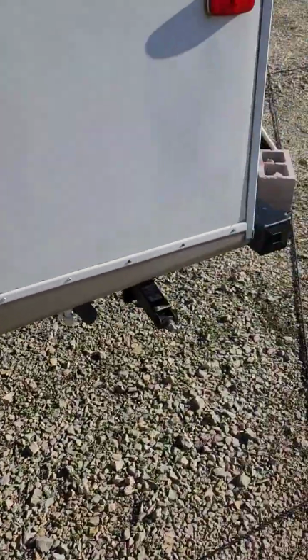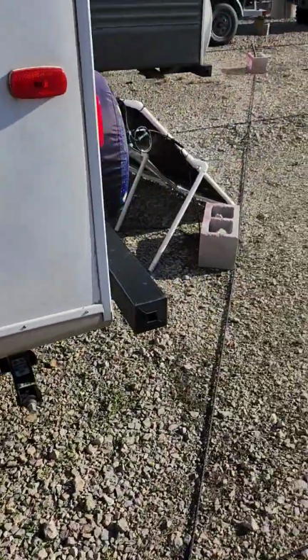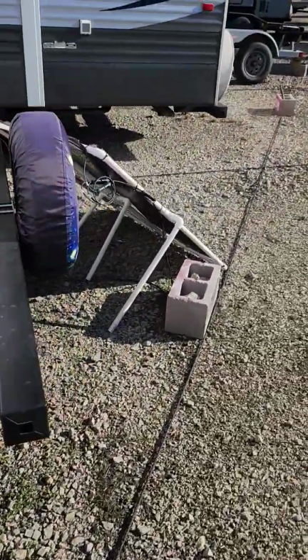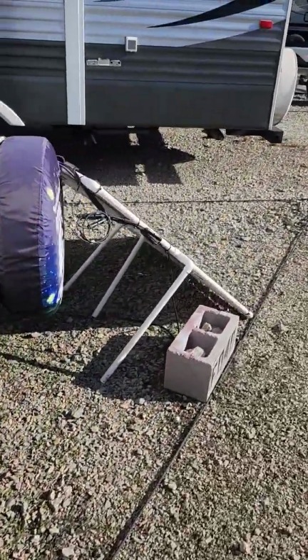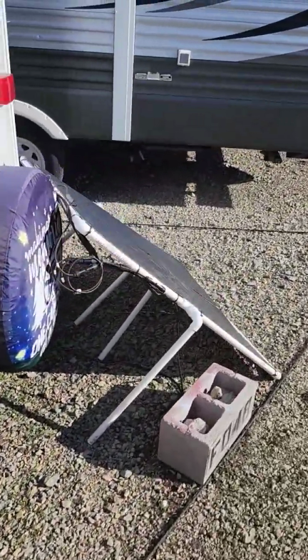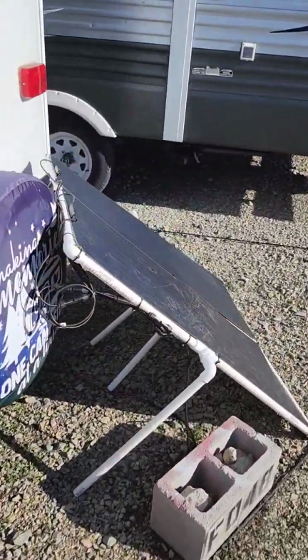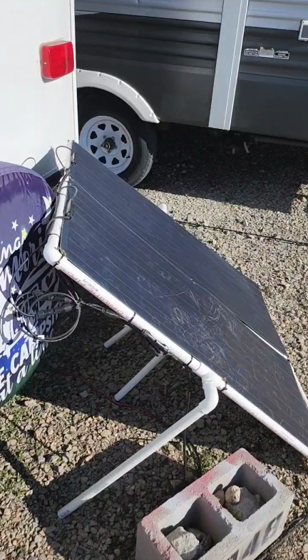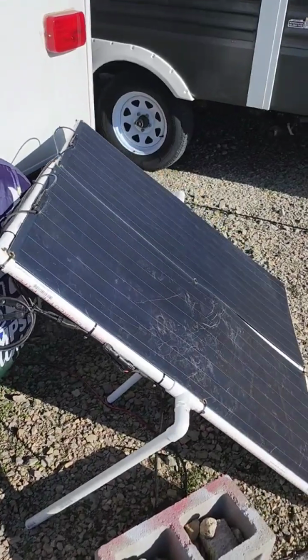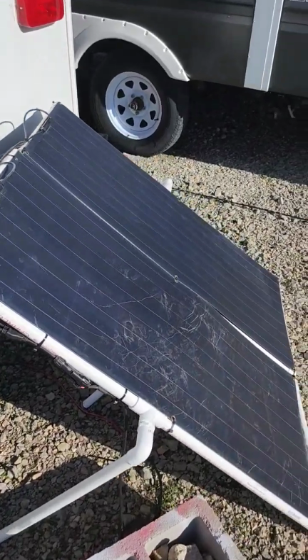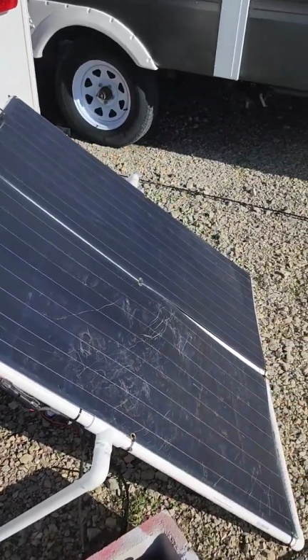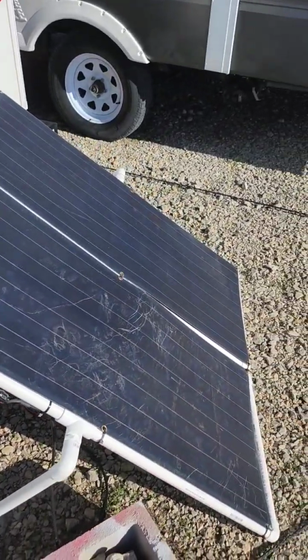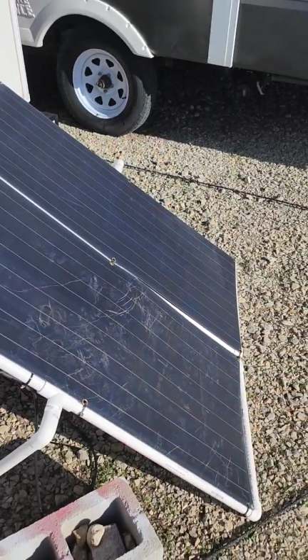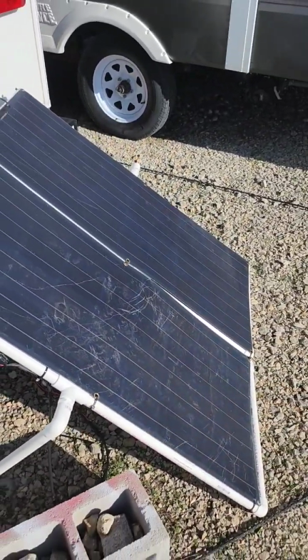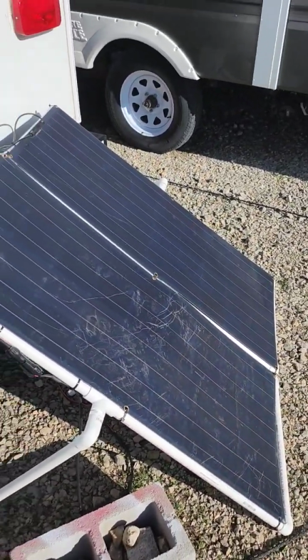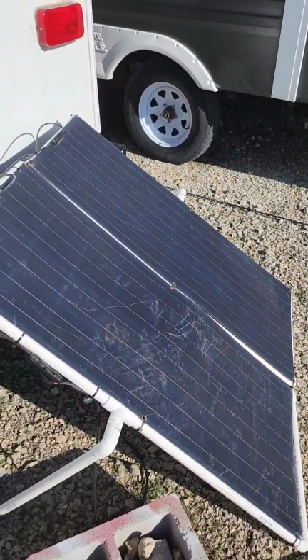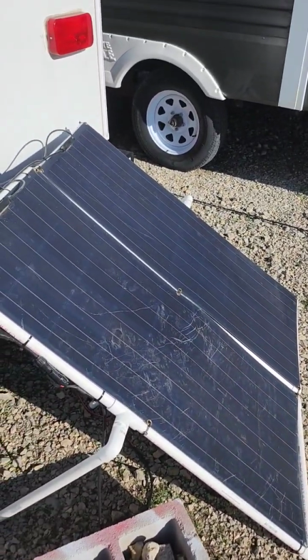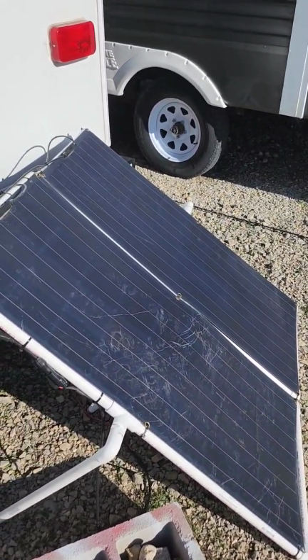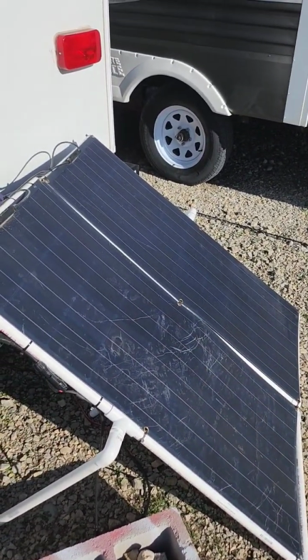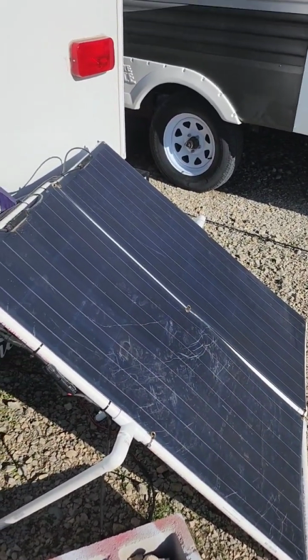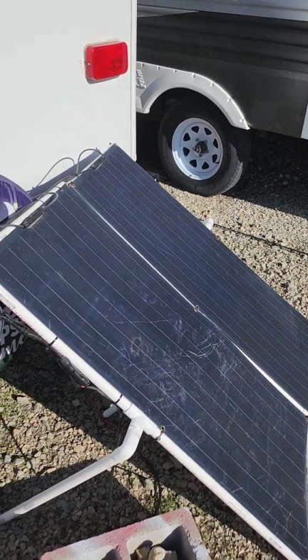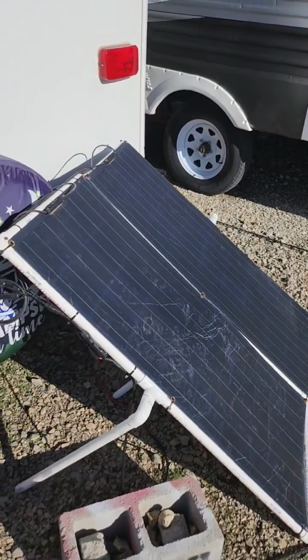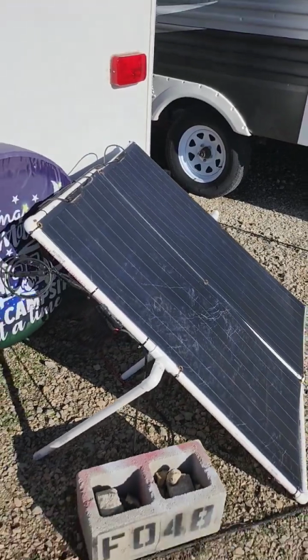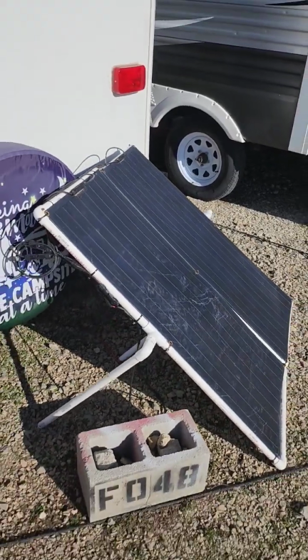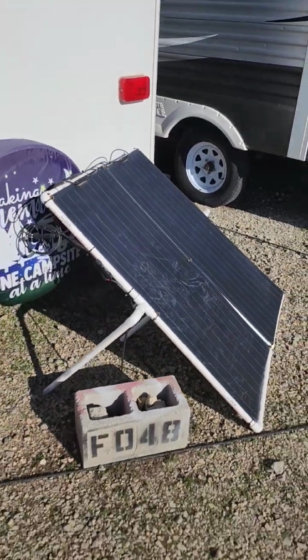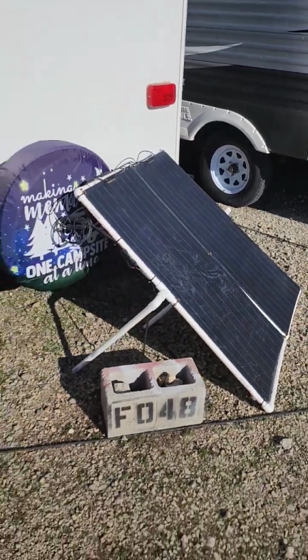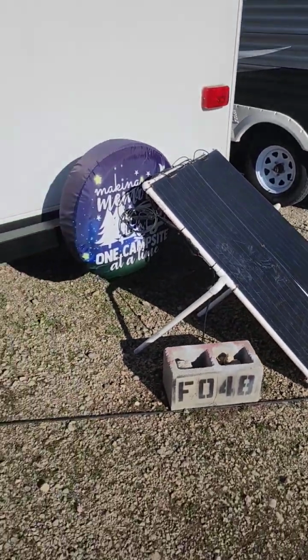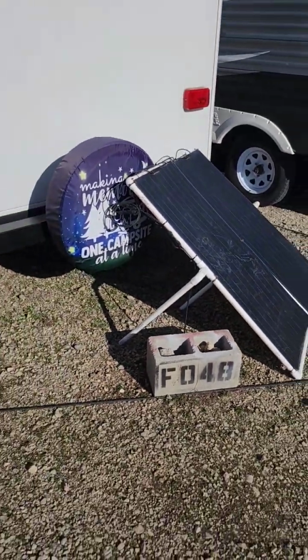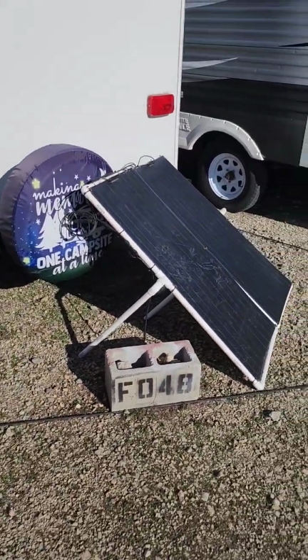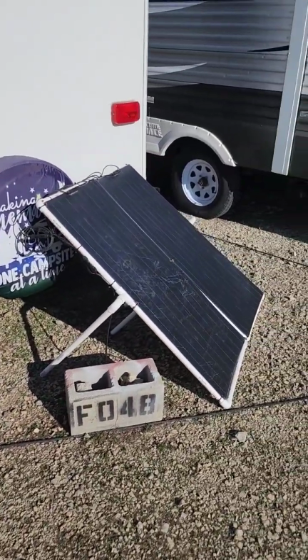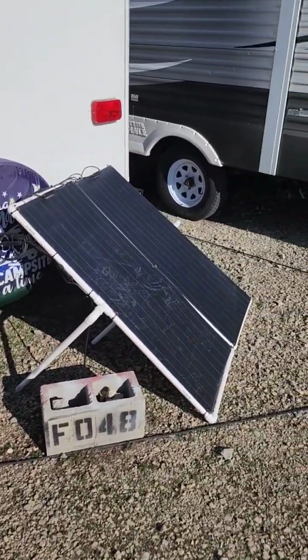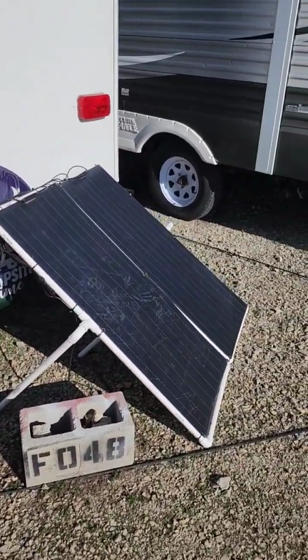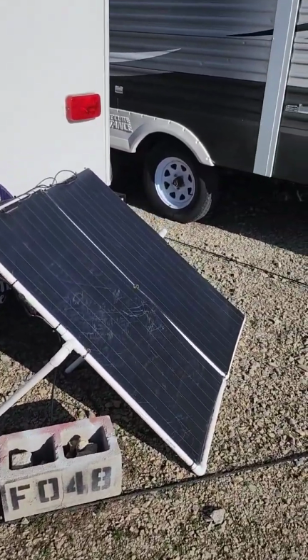And as we travel, we could just put them away. If I were to do it again, I would definitely do regular solar panels. But this is one way we keep the trailer all charged up.